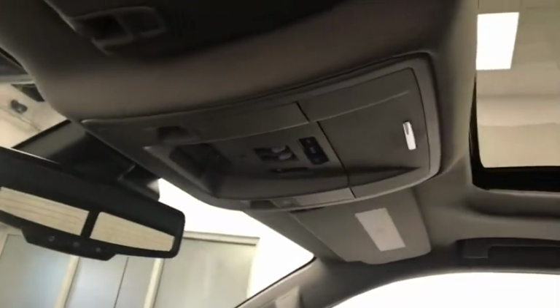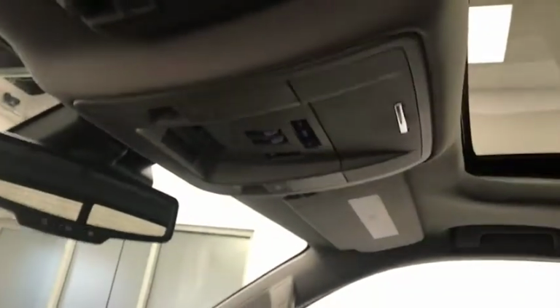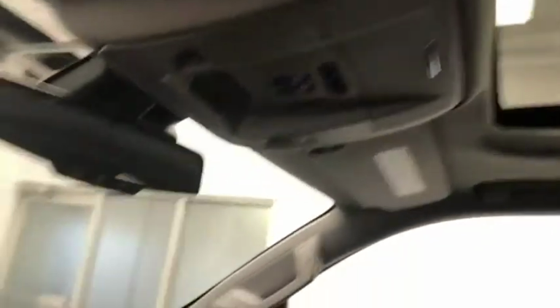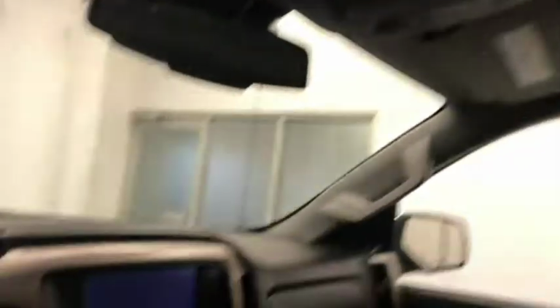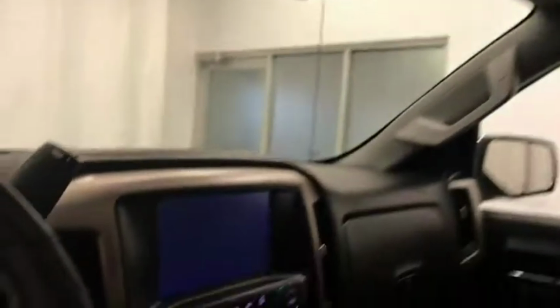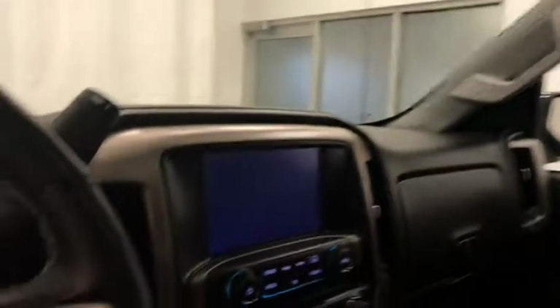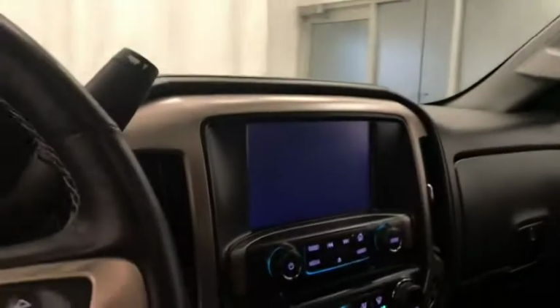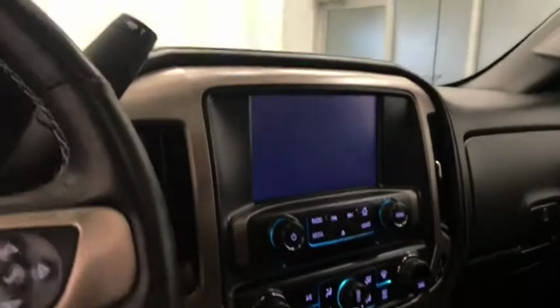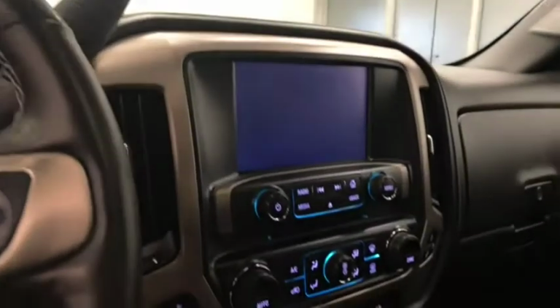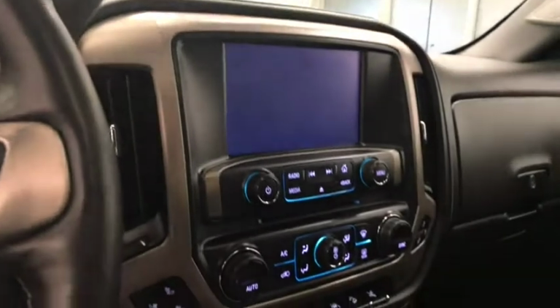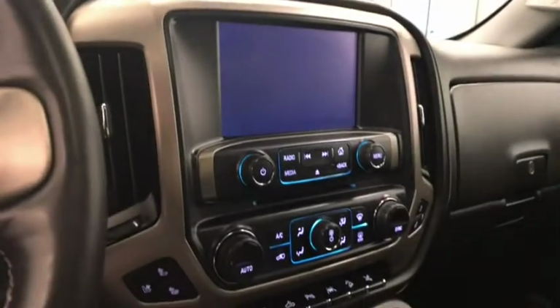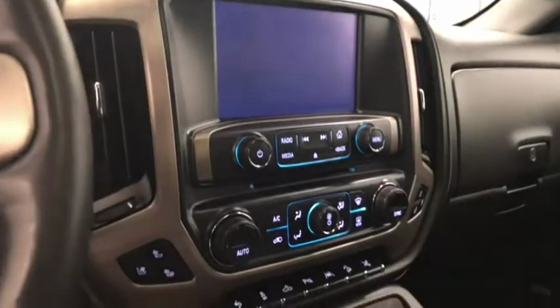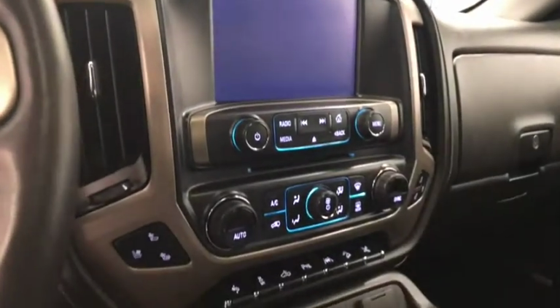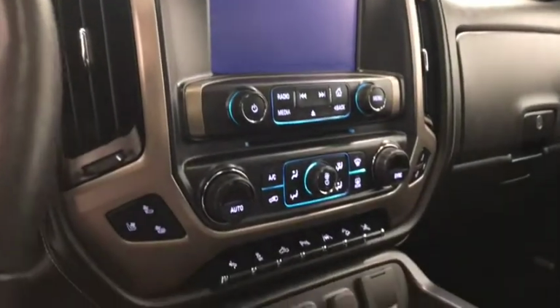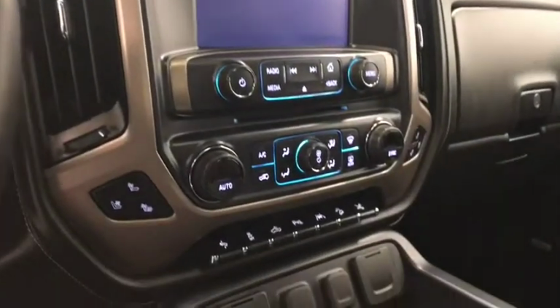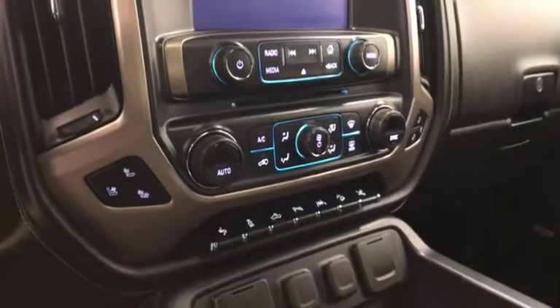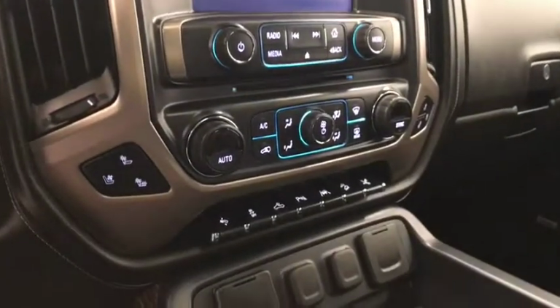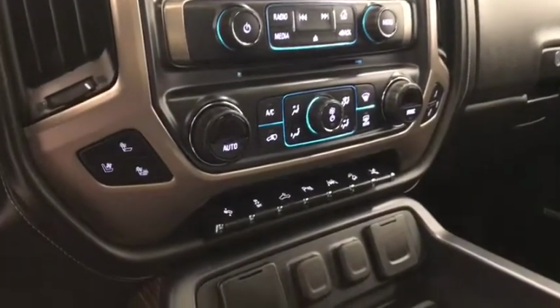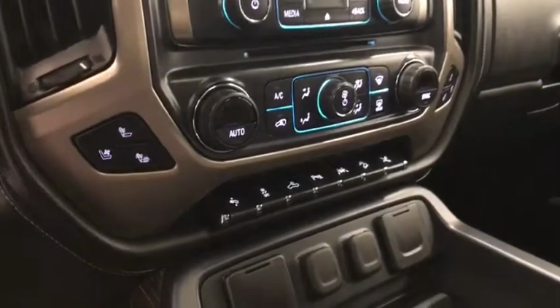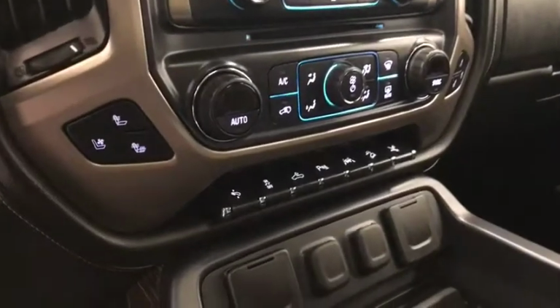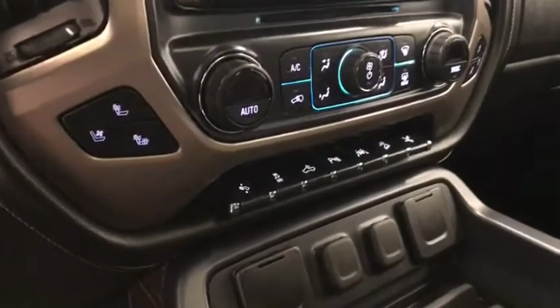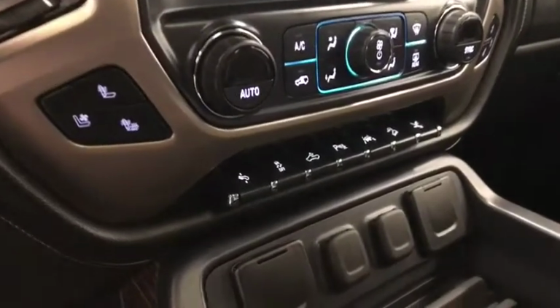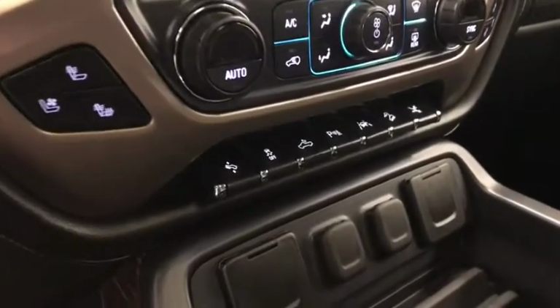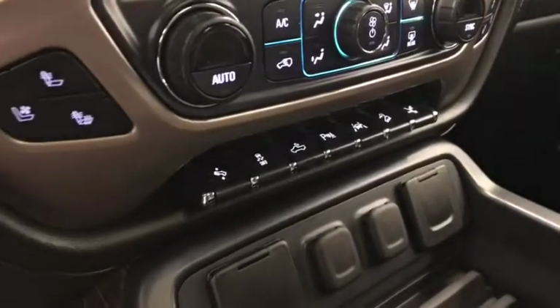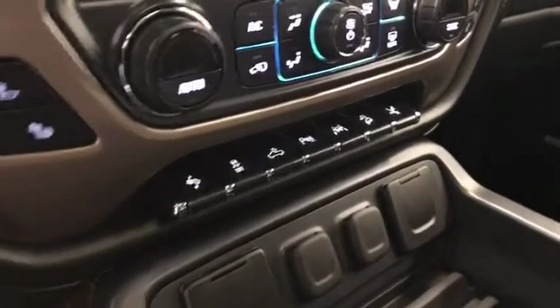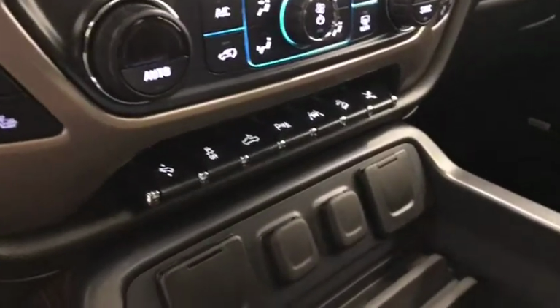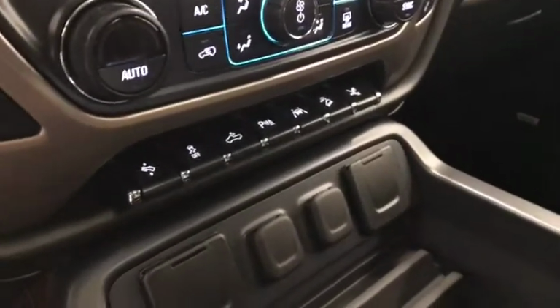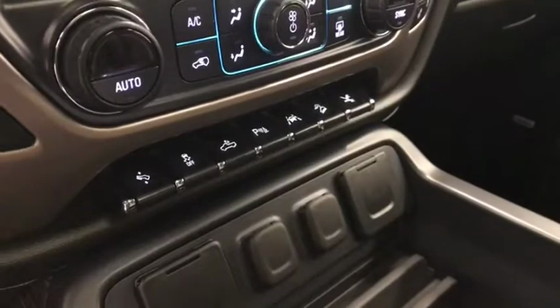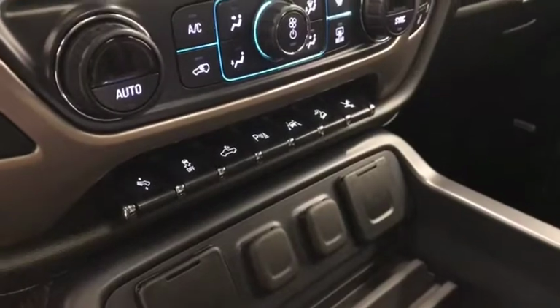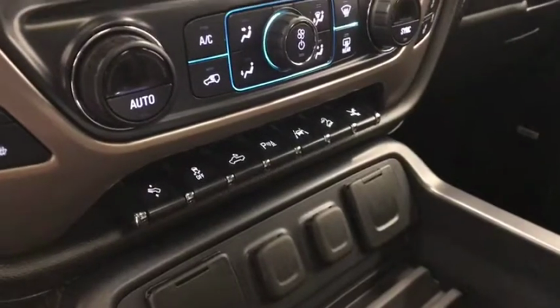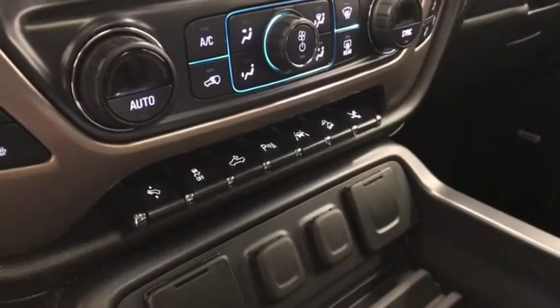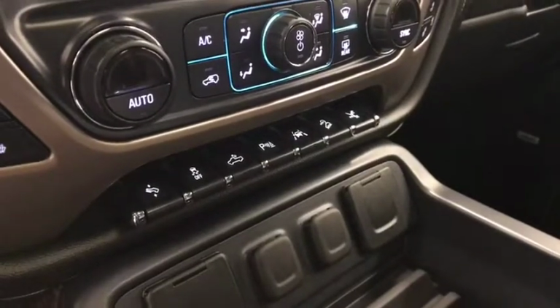Garage door opener, sunroof controls, CD AM/FM radio with auxiliary, dual zone climate control with AC, heated and cooled seats, power adjustable foot pedals, and traction control.